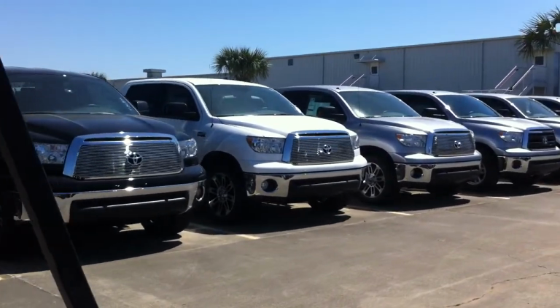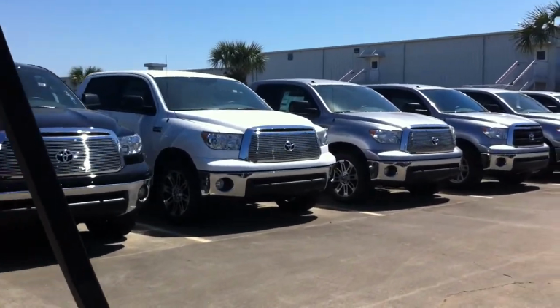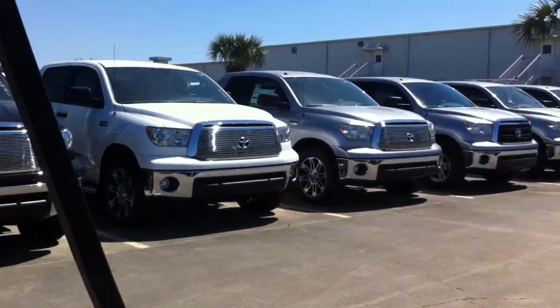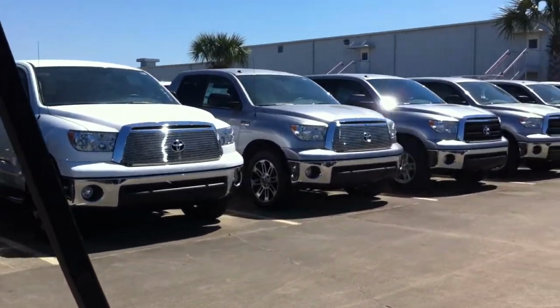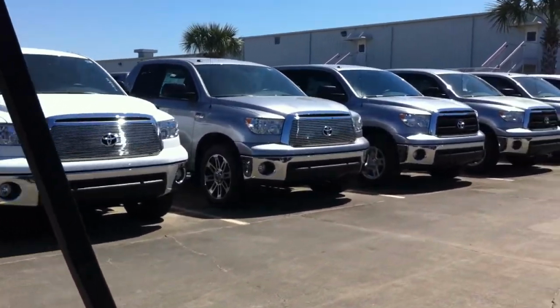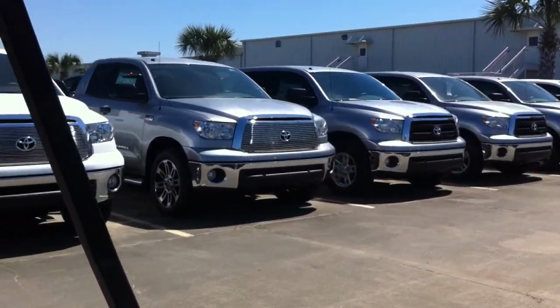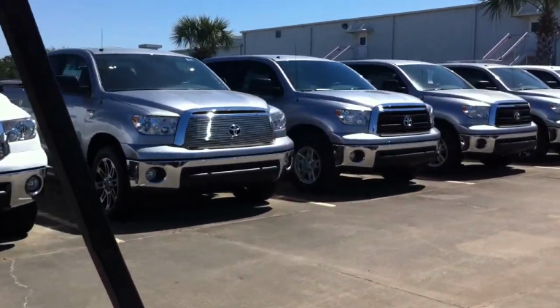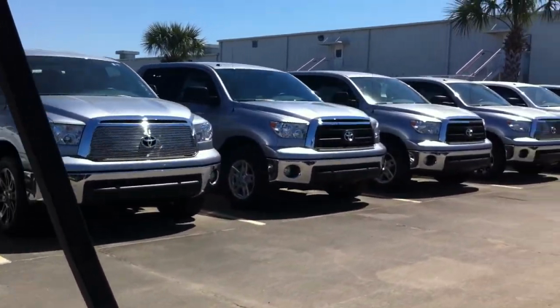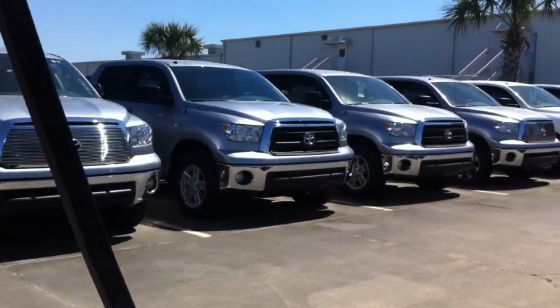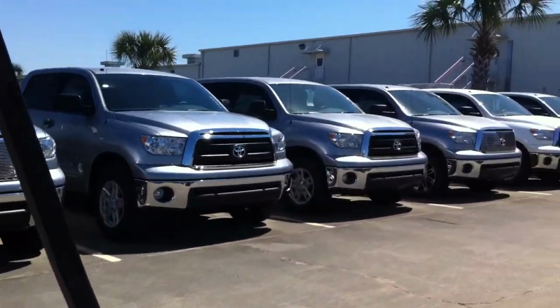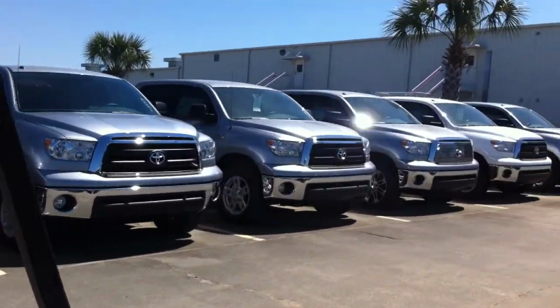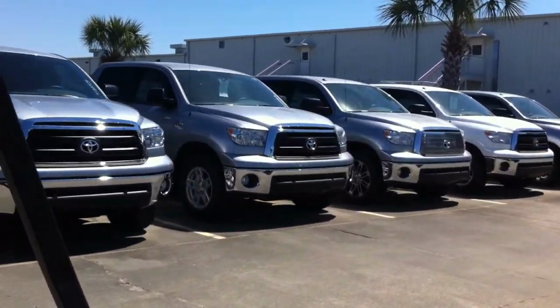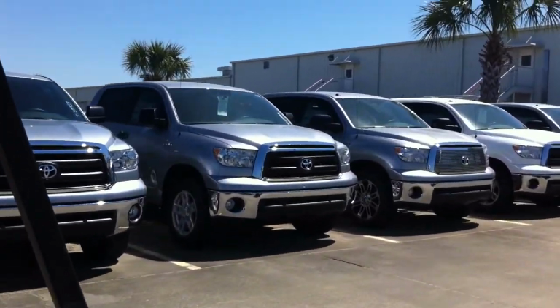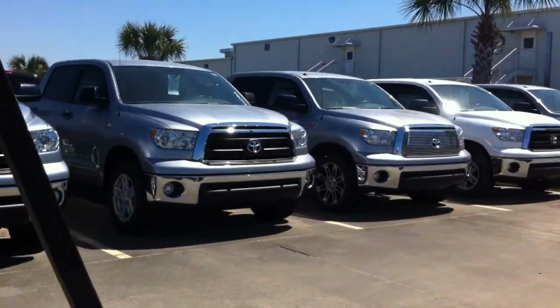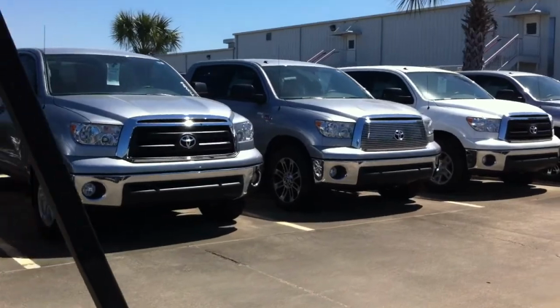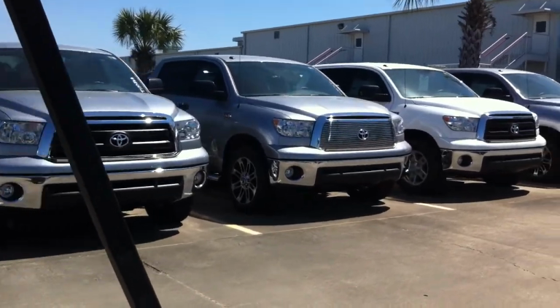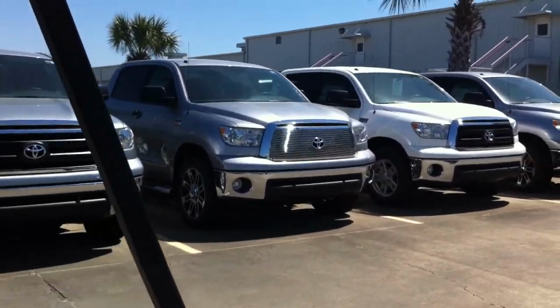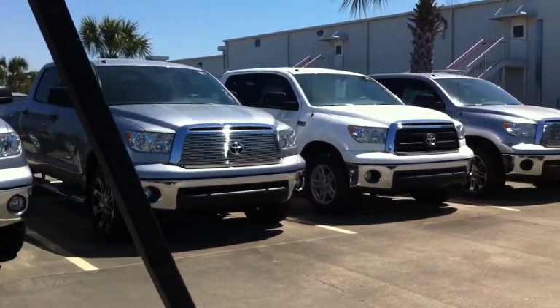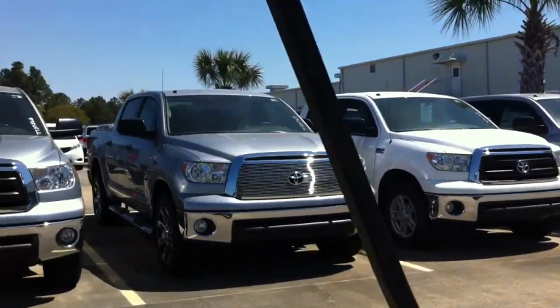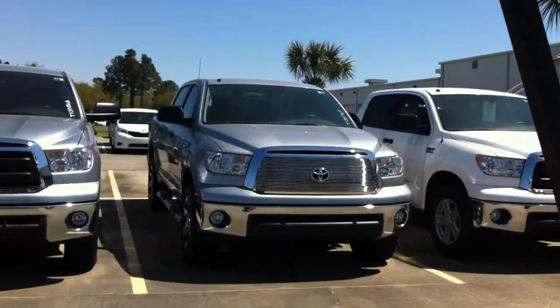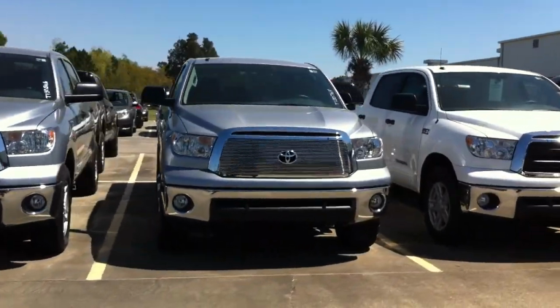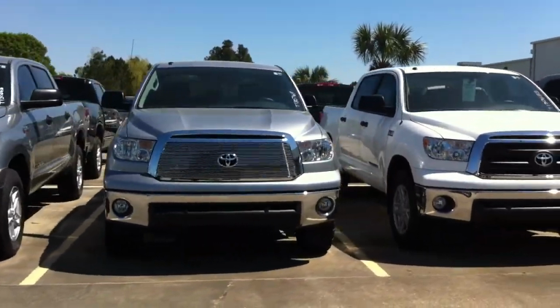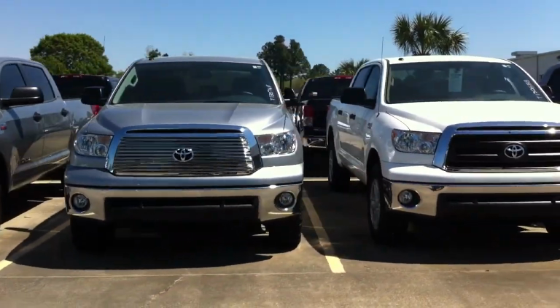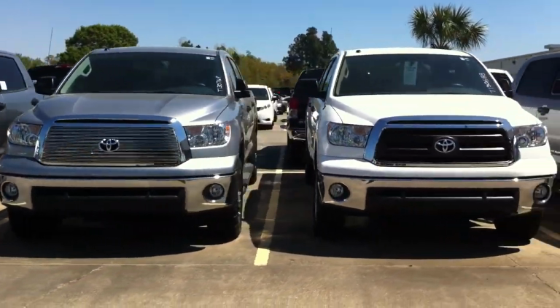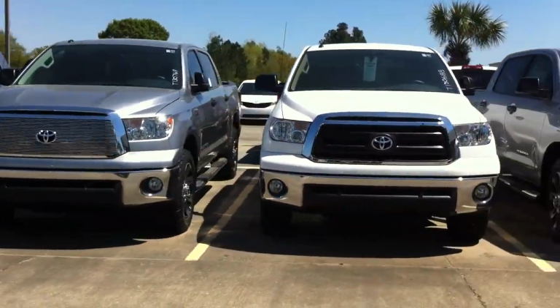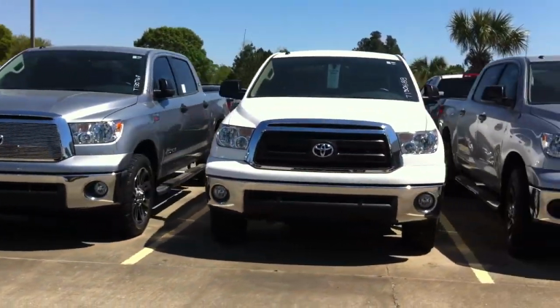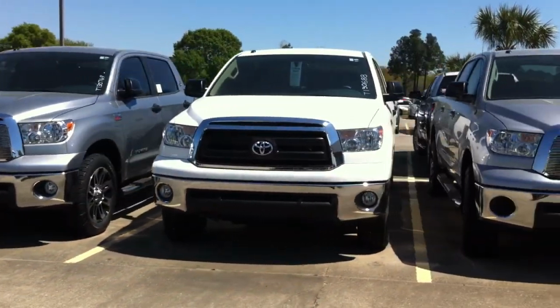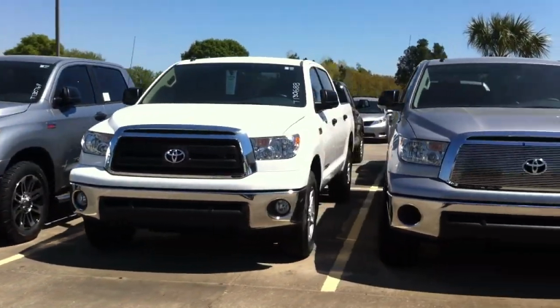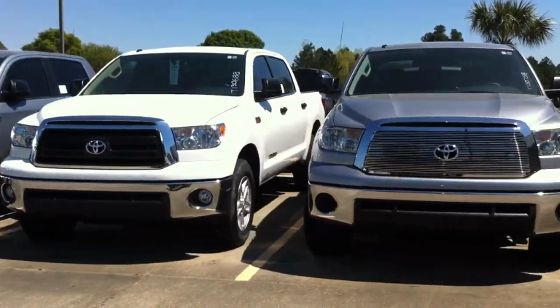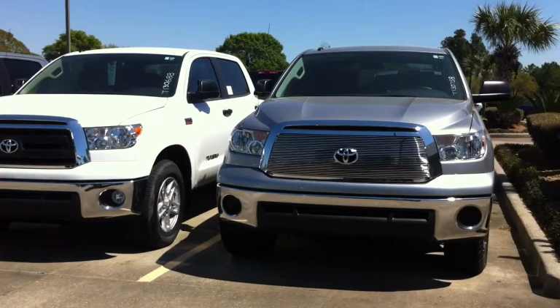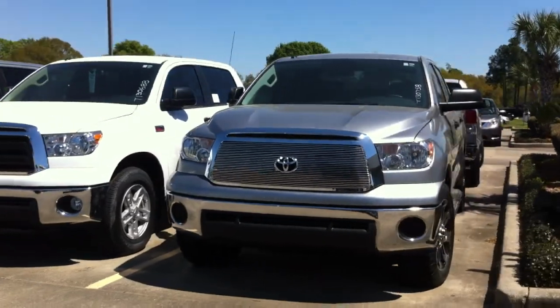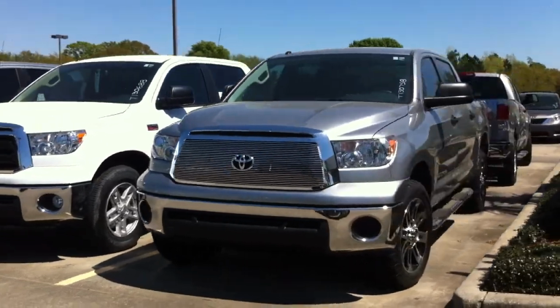Come on by and check them out. We have a brand new 2013 Toyota Tundra Louisiana Edition. The Louisiana Edition comes with upgraded rims, tires, and running boards — it's really something to check out.